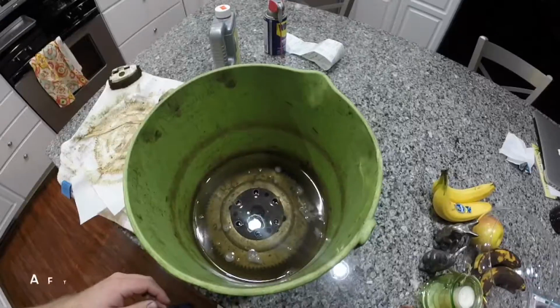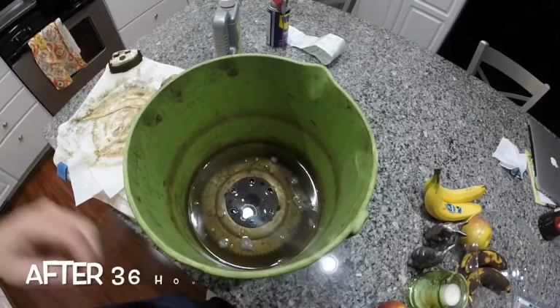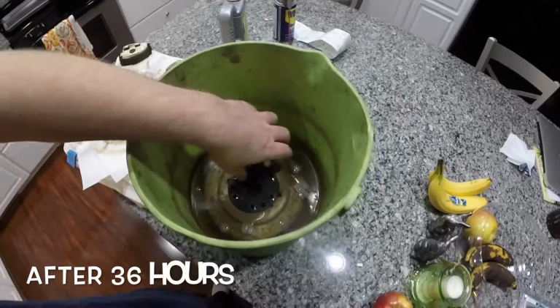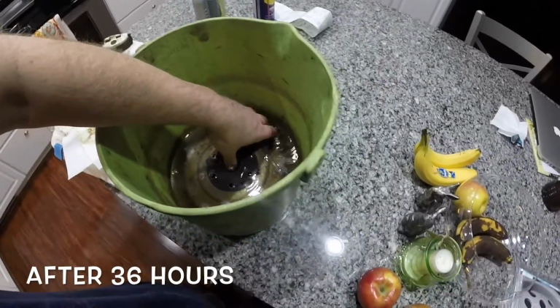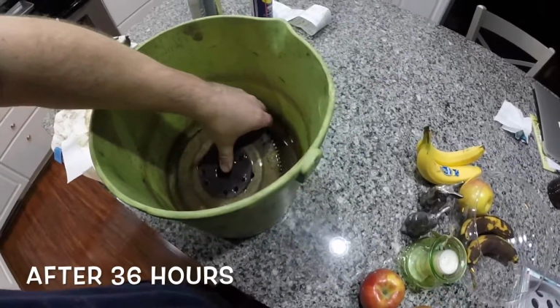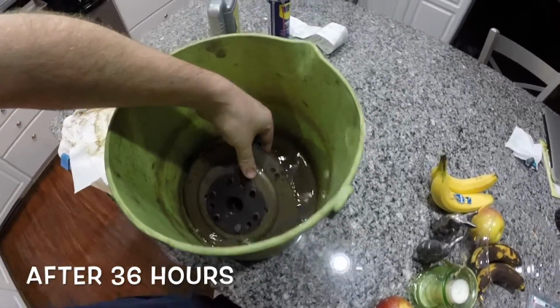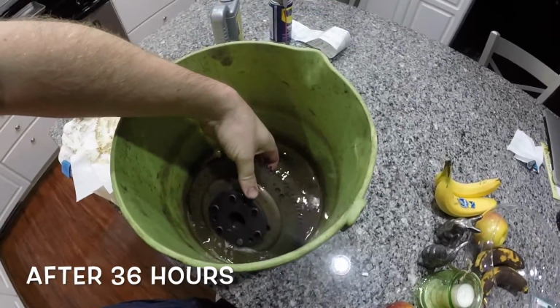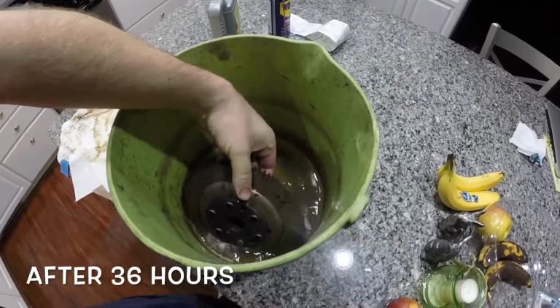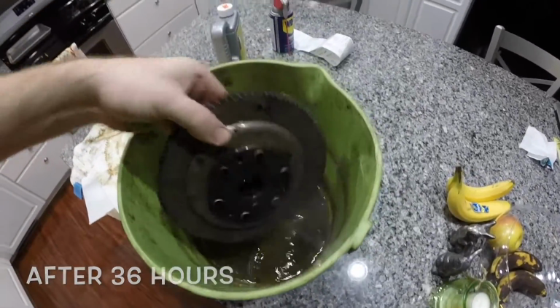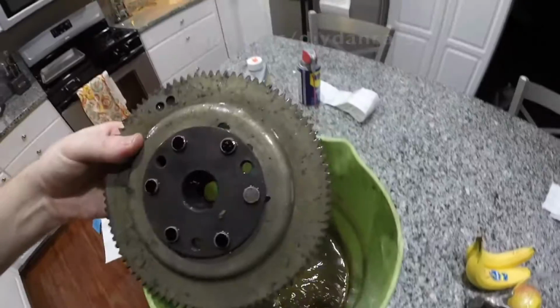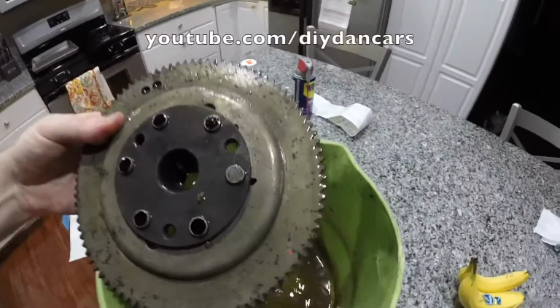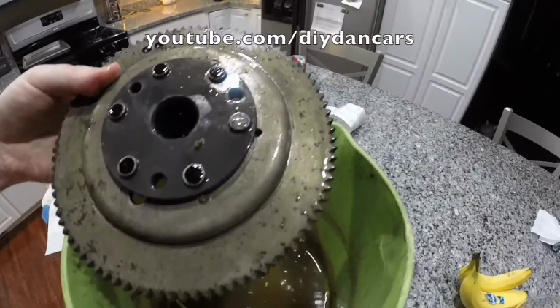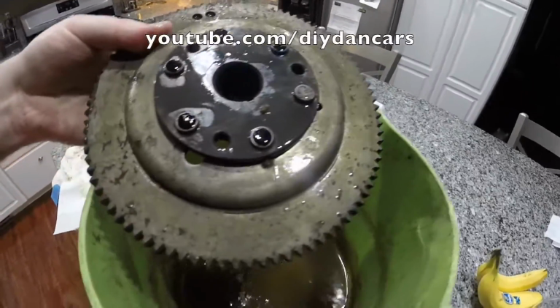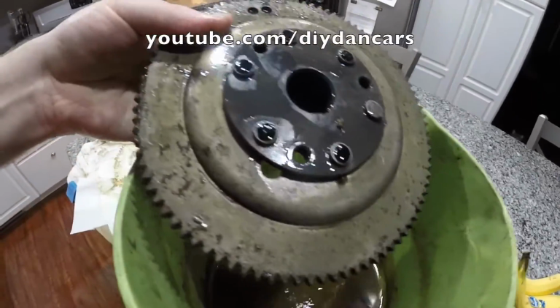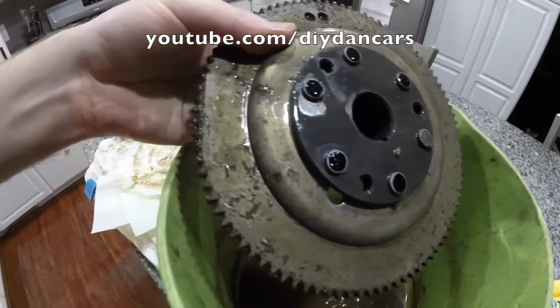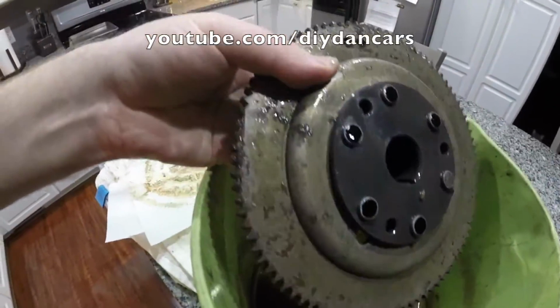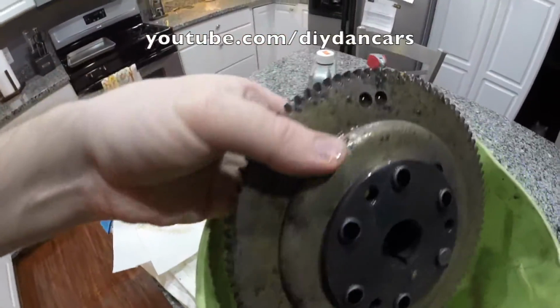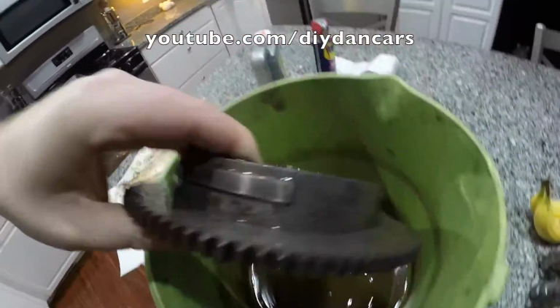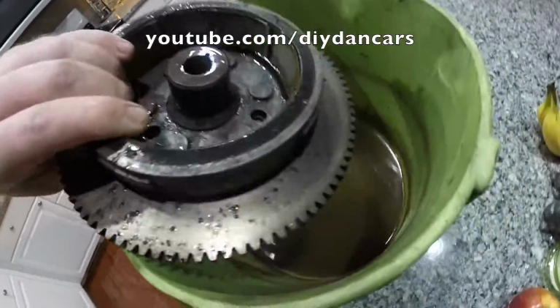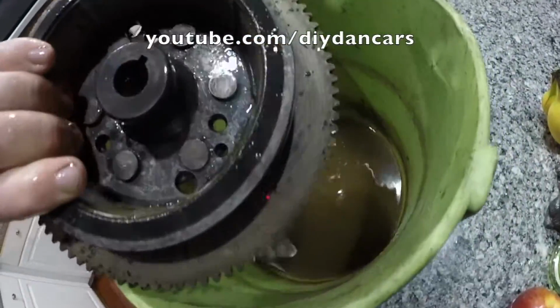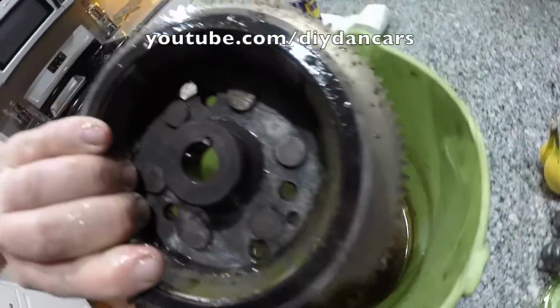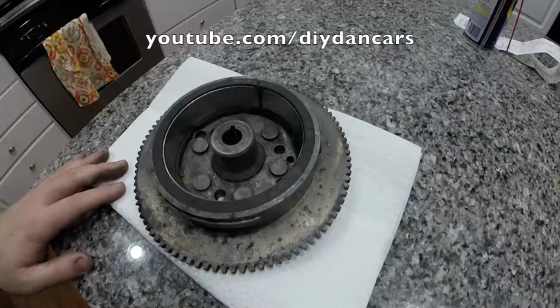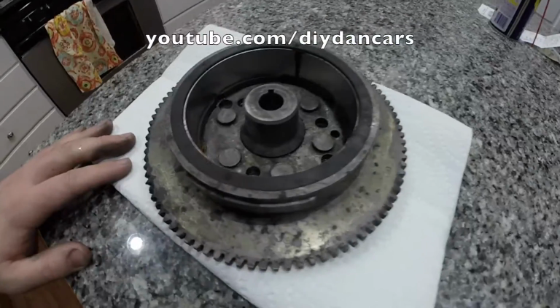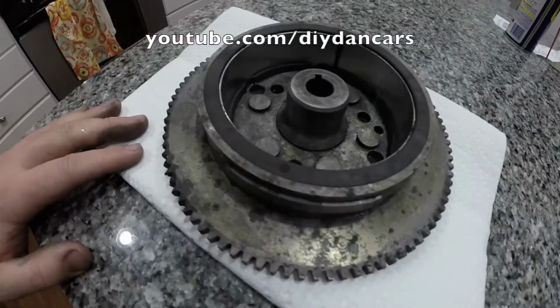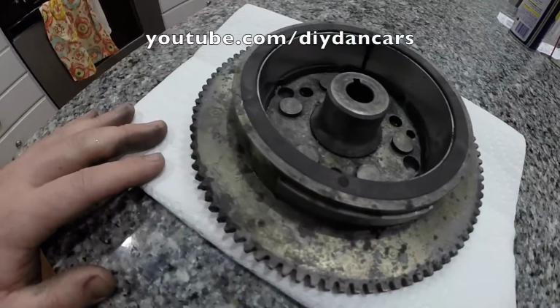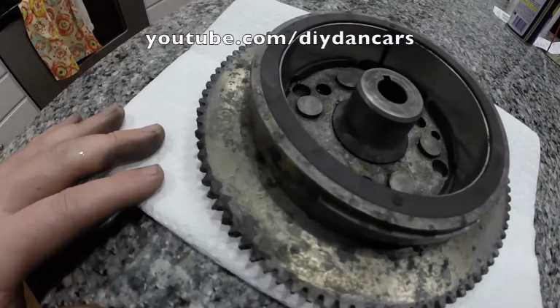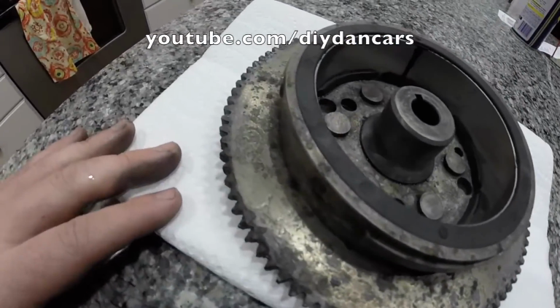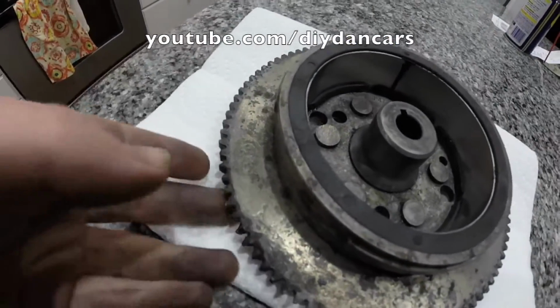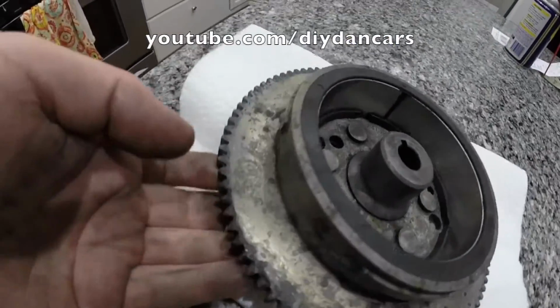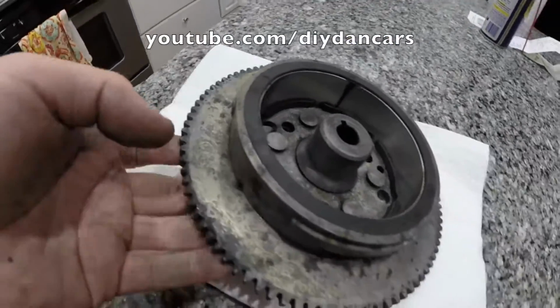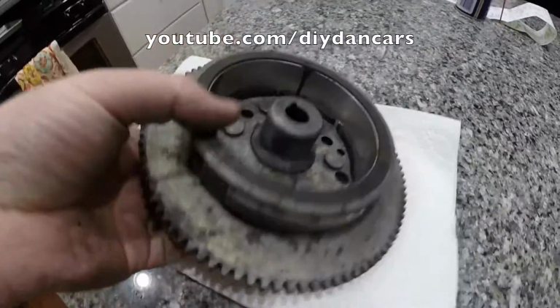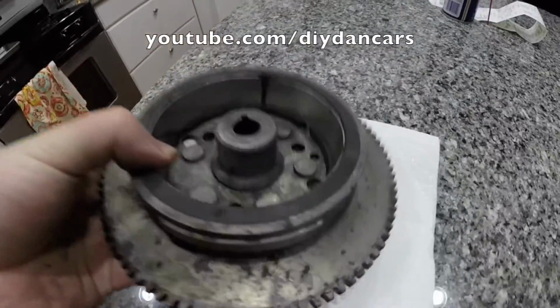Wow, check these results out. It almost doesn't even seem believable that this is the same flywheel I started with. But it is. After 36 hours, I'm really impressed with how the flywheel turned out. Almost all of the rust is completely removed and the part is so much cleaner.